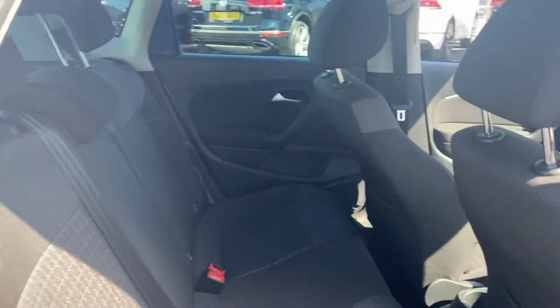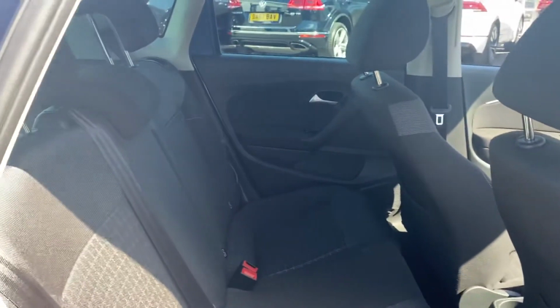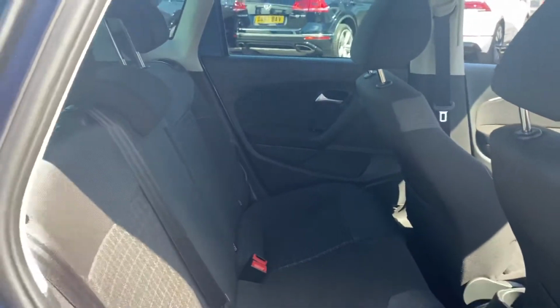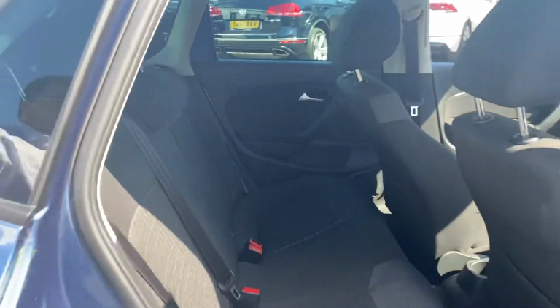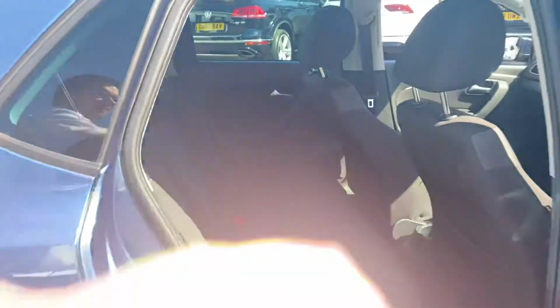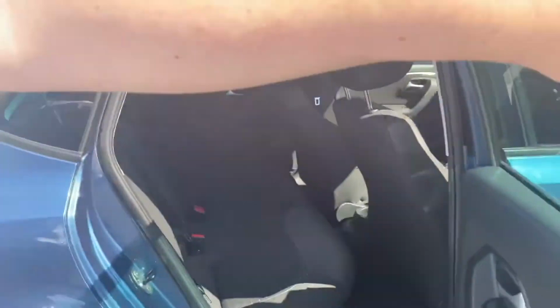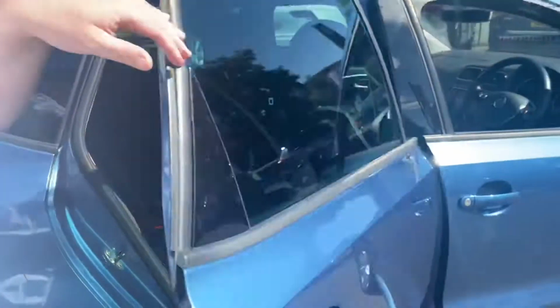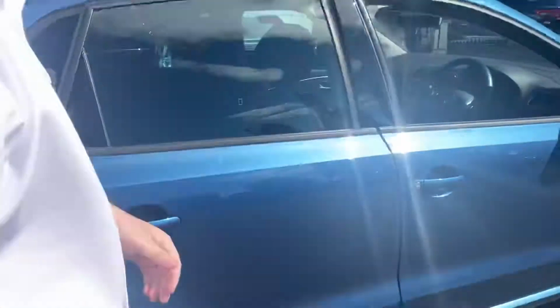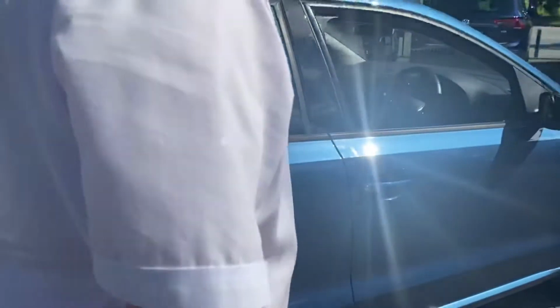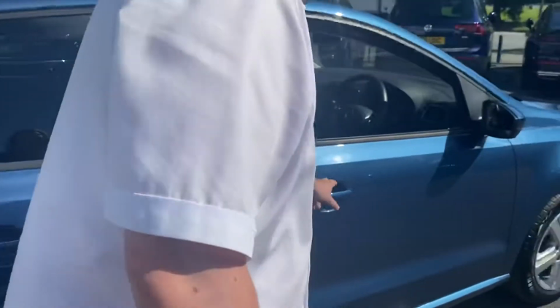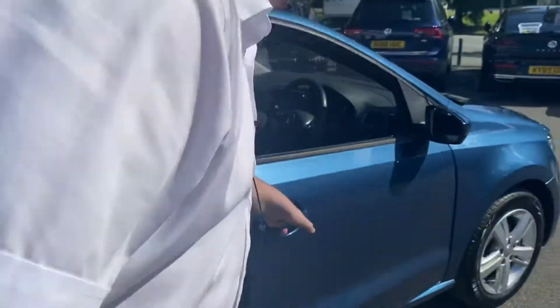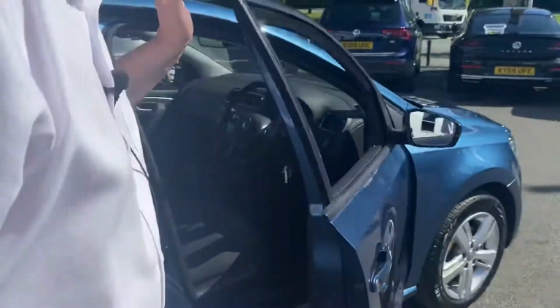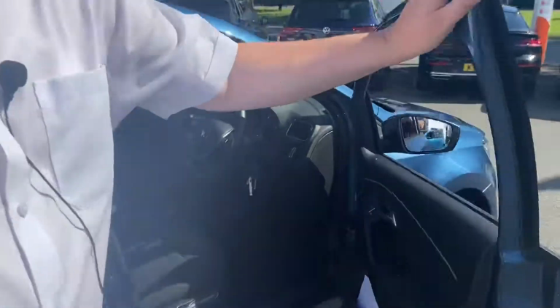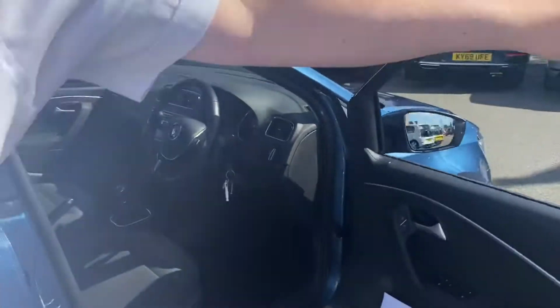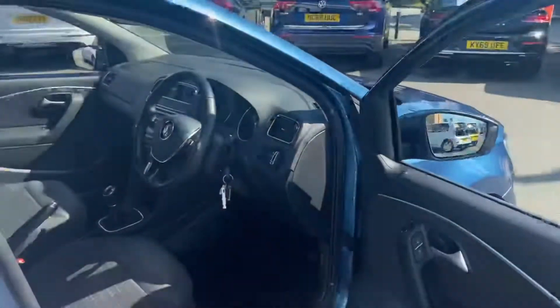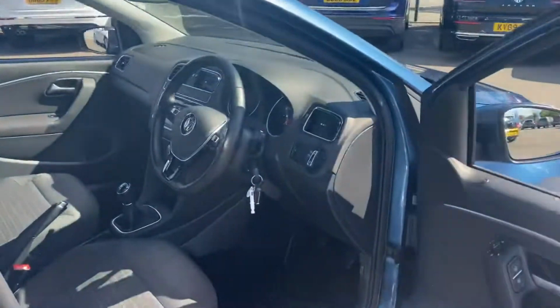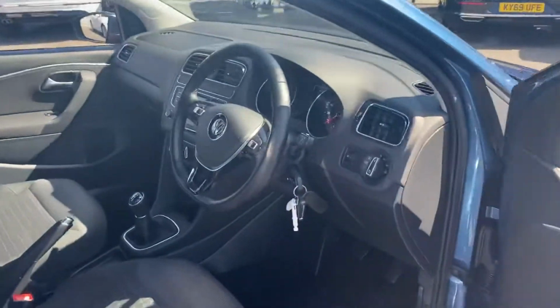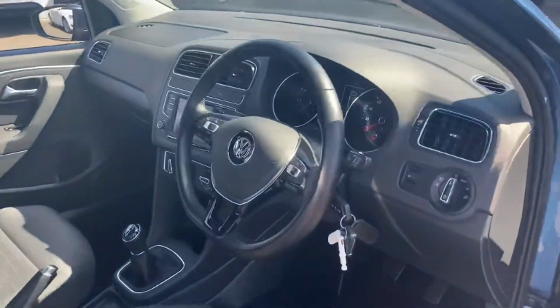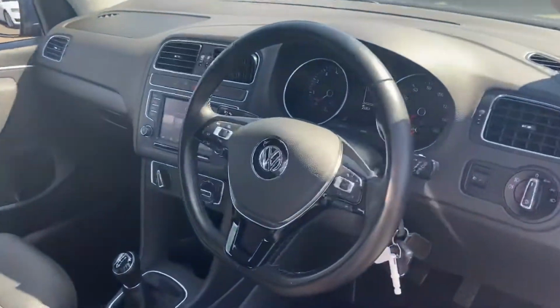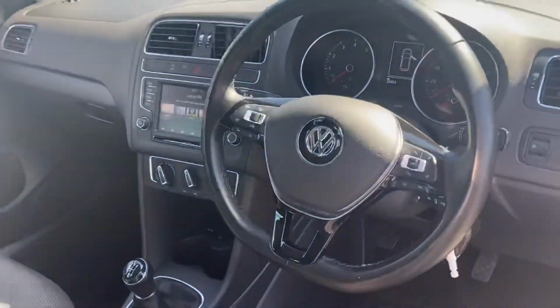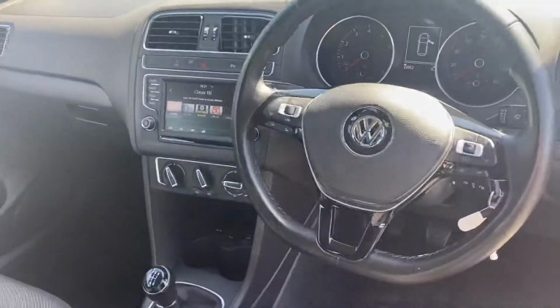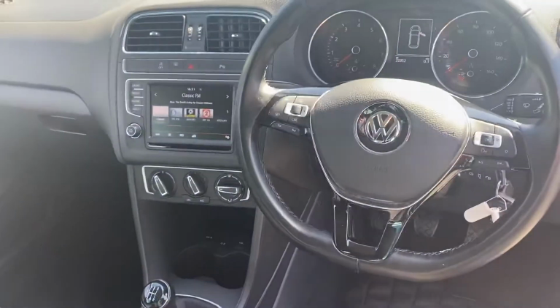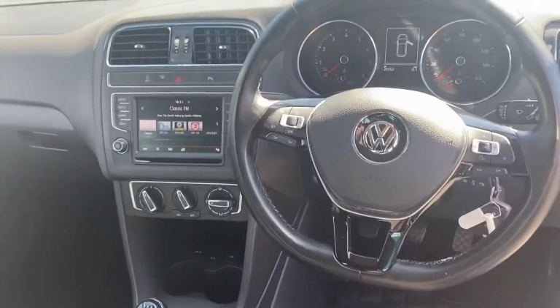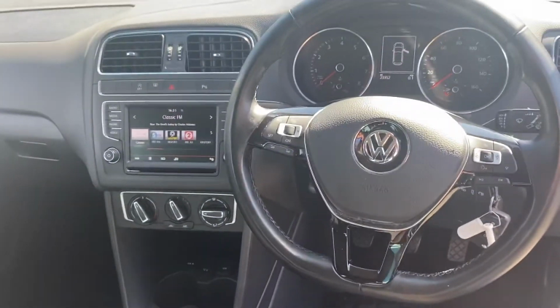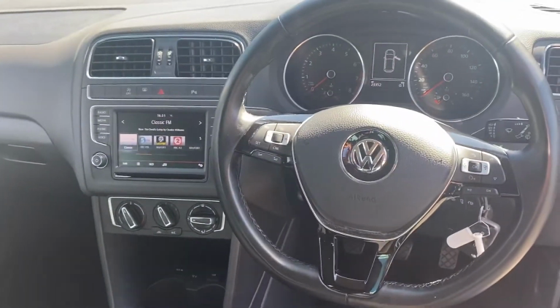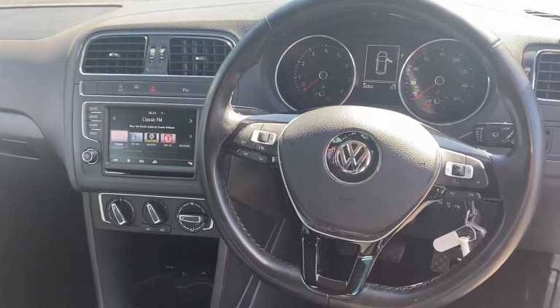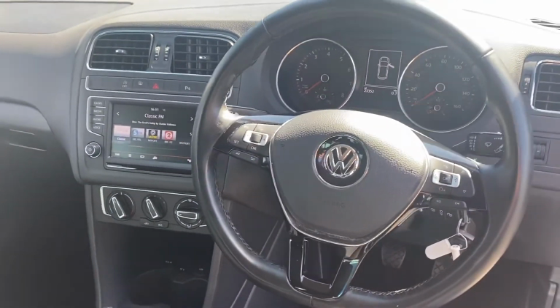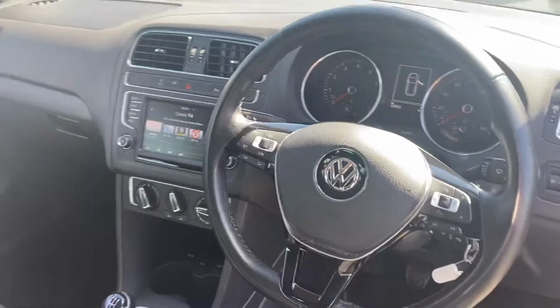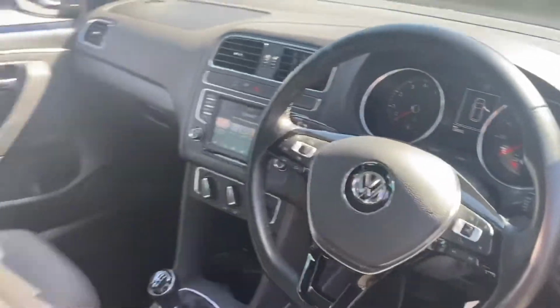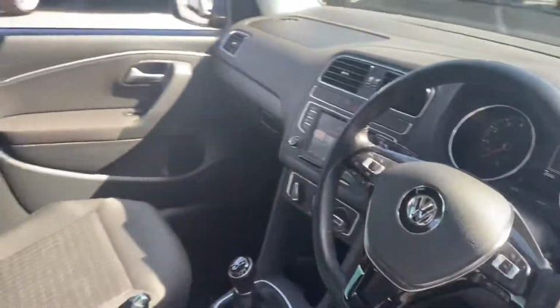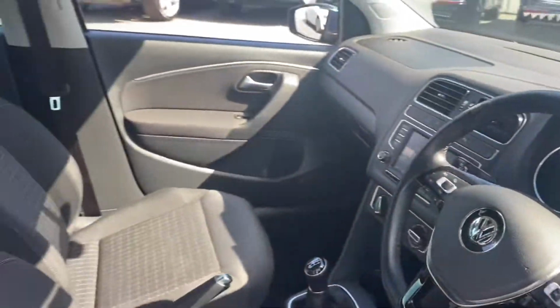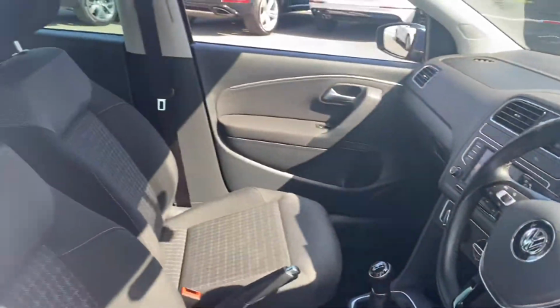Opening the front up for you now, you'll see the colour touchscreen stereo with DAB, and the usual things like Bluetooth and so on, USB ports — all that kind of goodness.